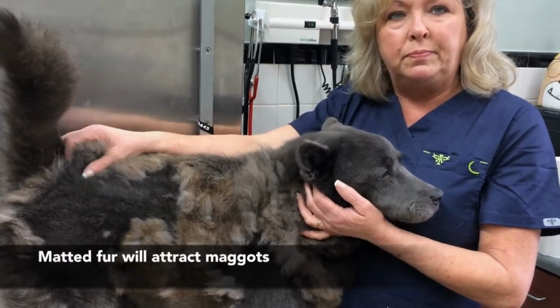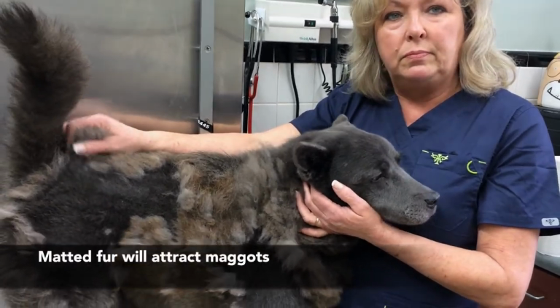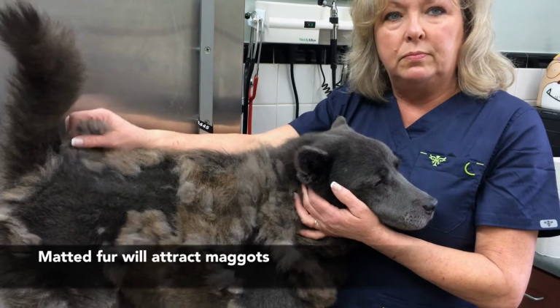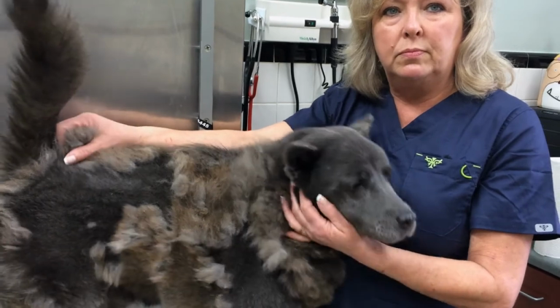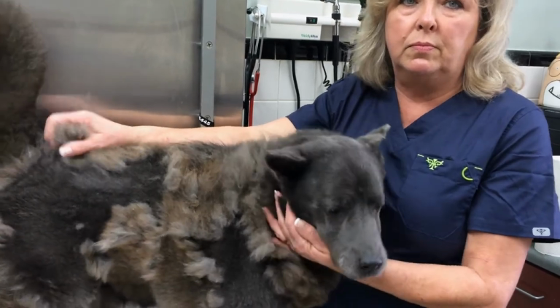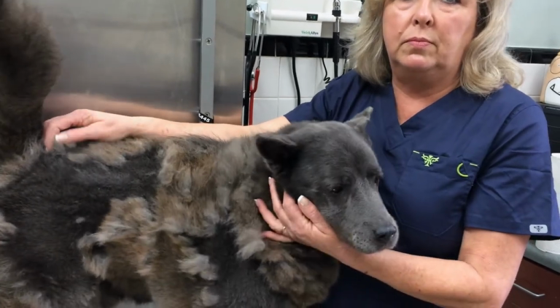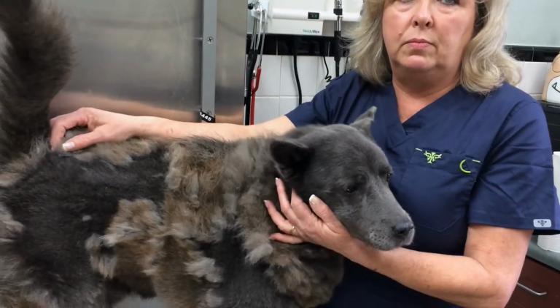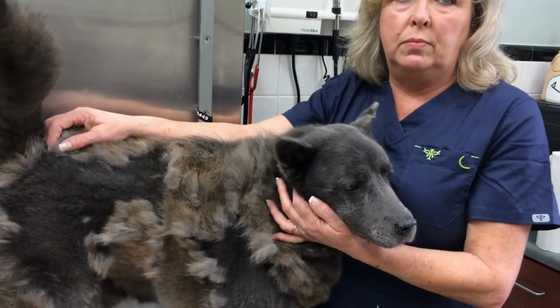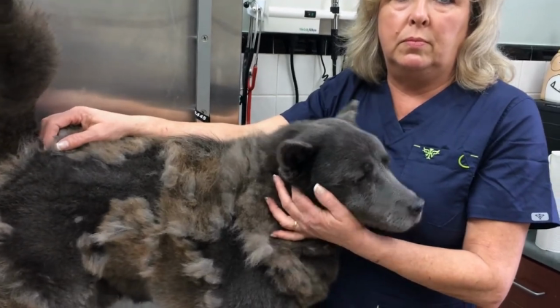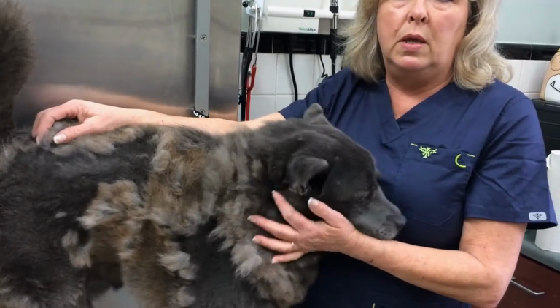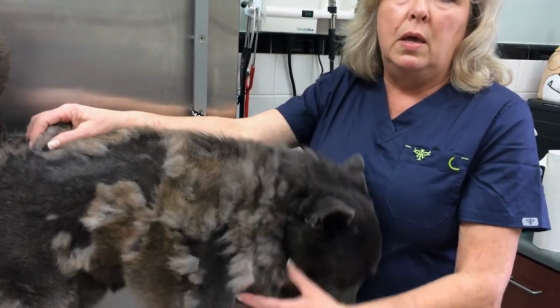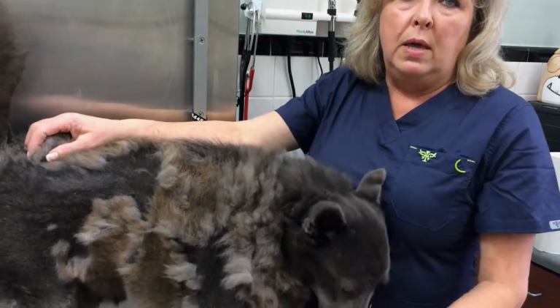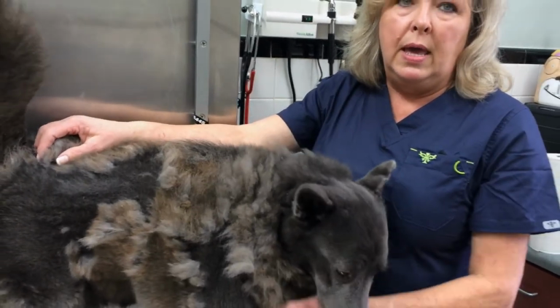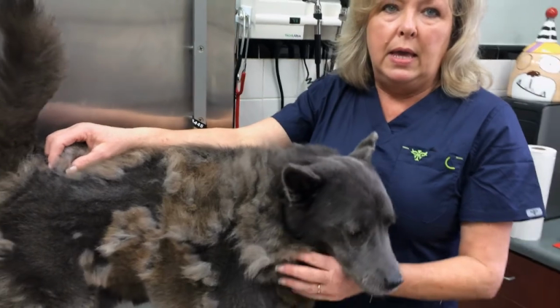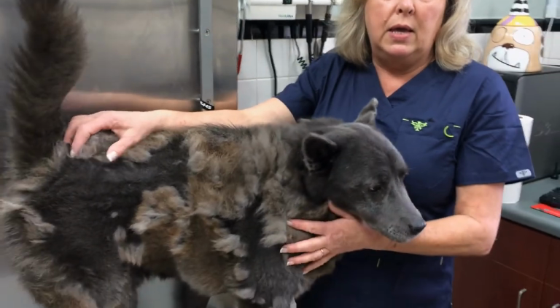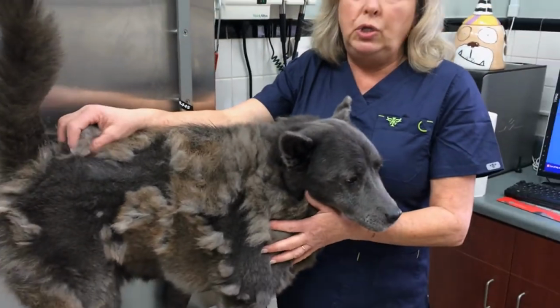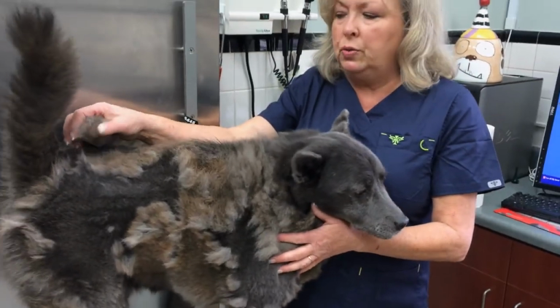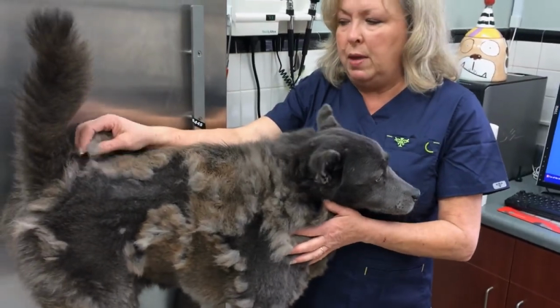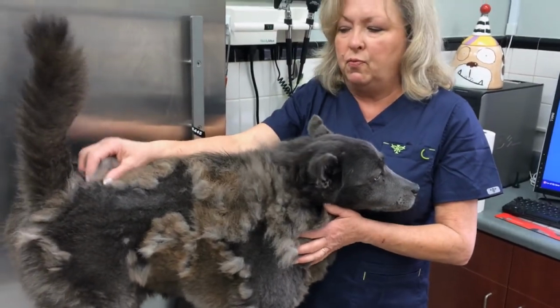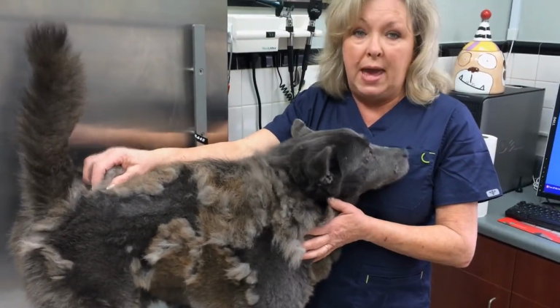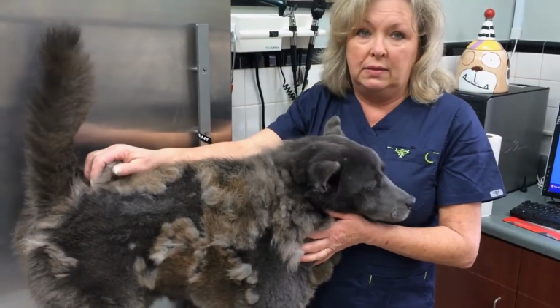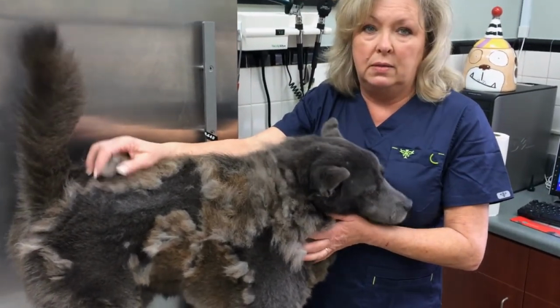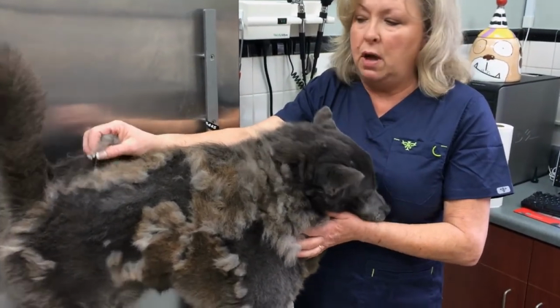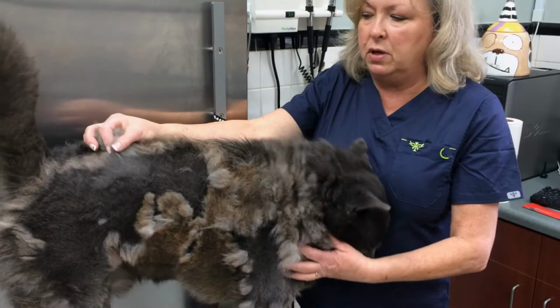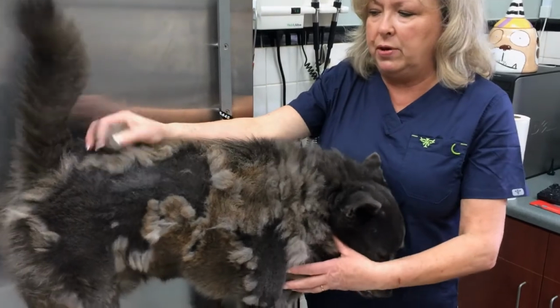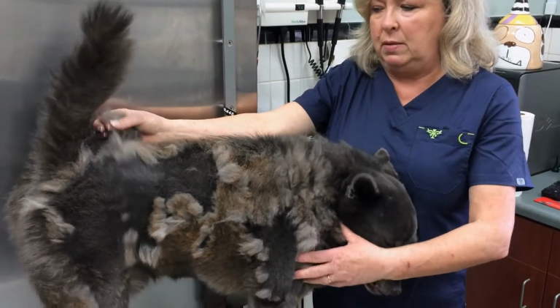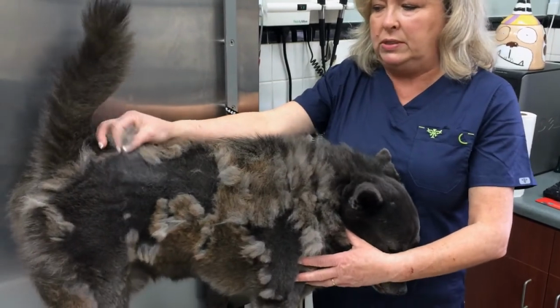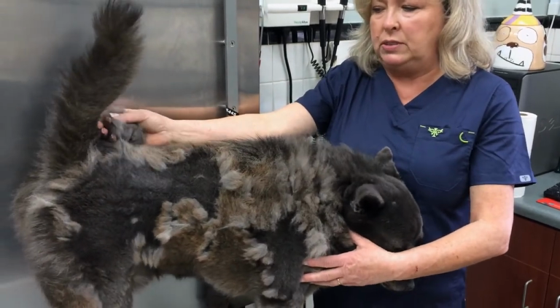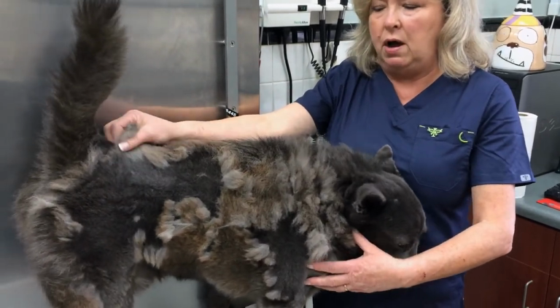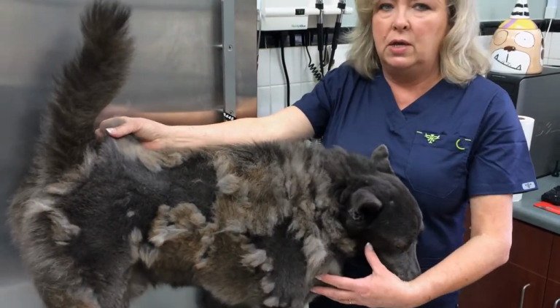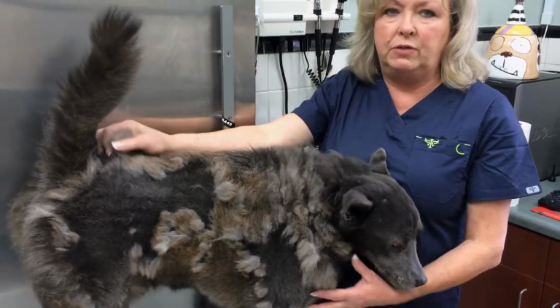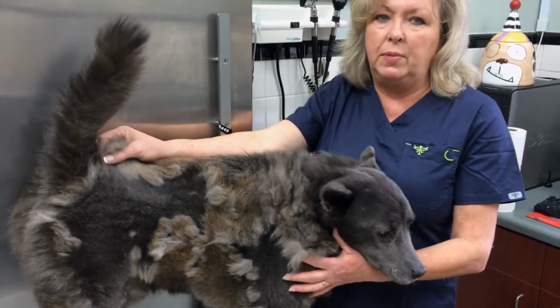Is it ever too late to get them groomed when their coat is being blown, or should you do it right away? You should do it right away before it mattes. All this will come out very easily, but once it turns into knots, you have to shave them down.